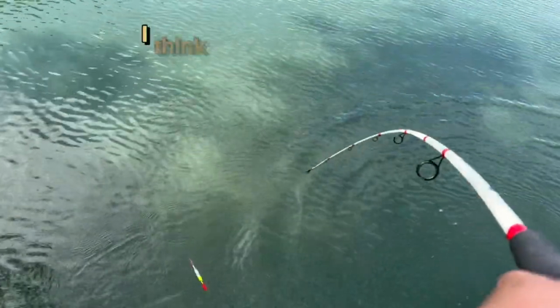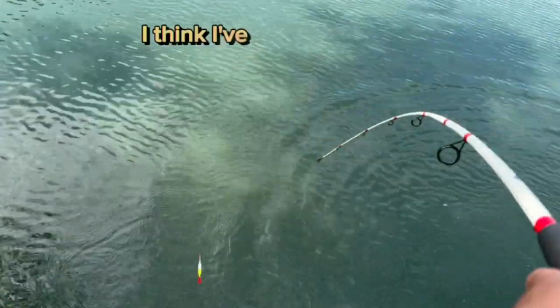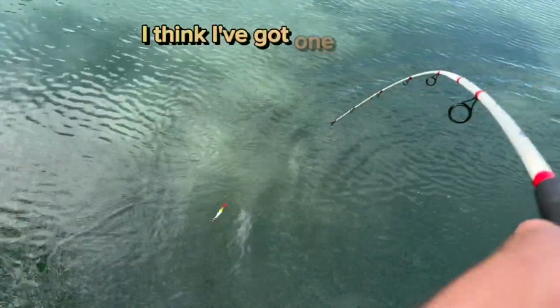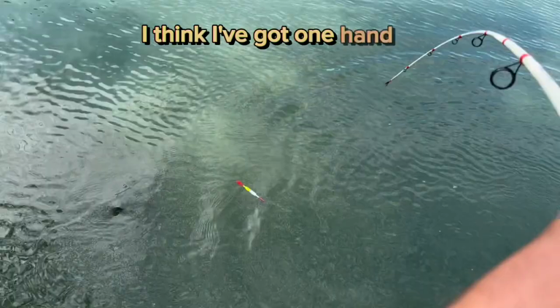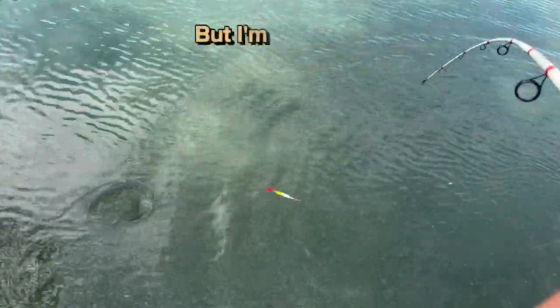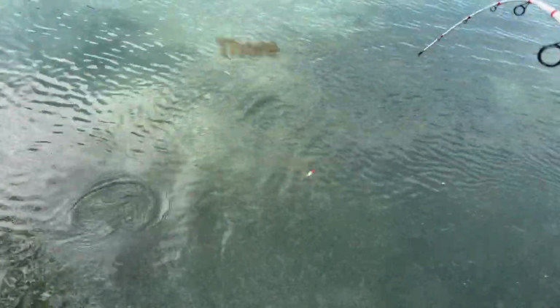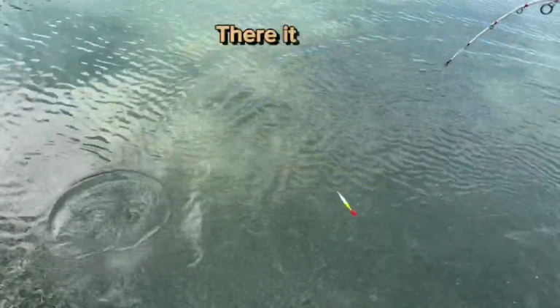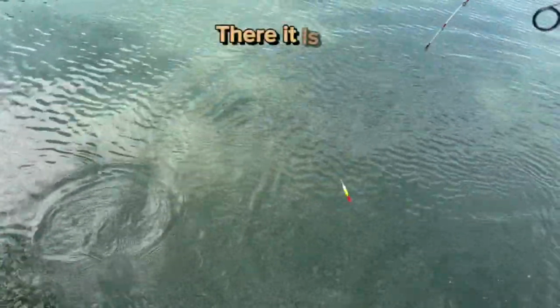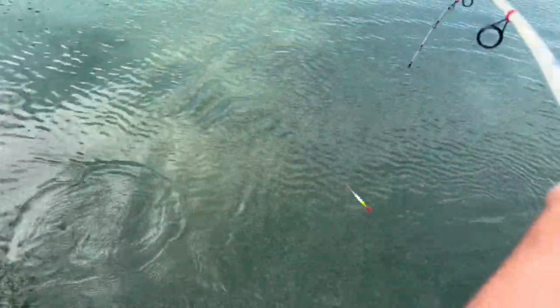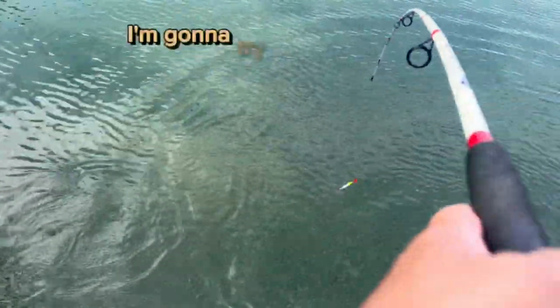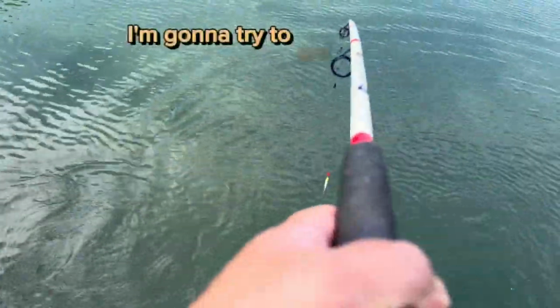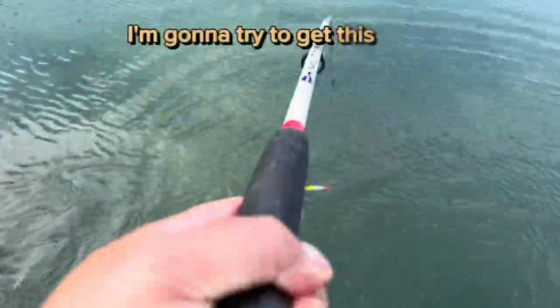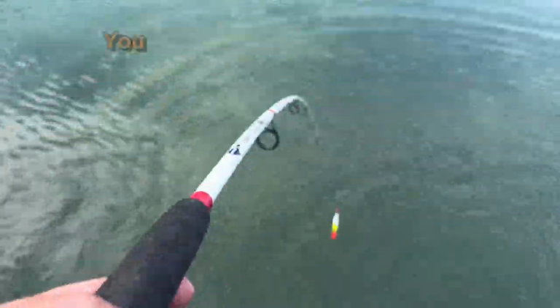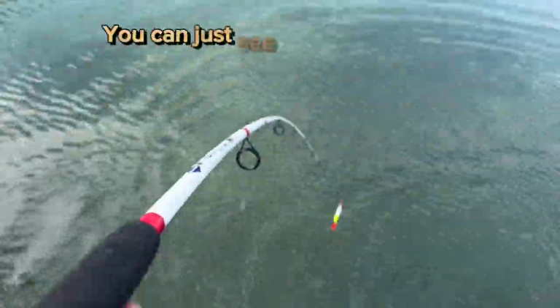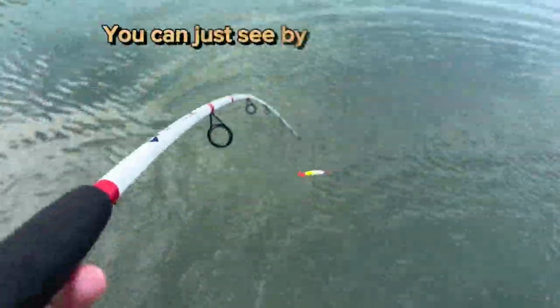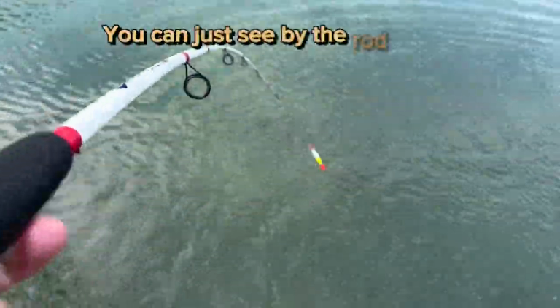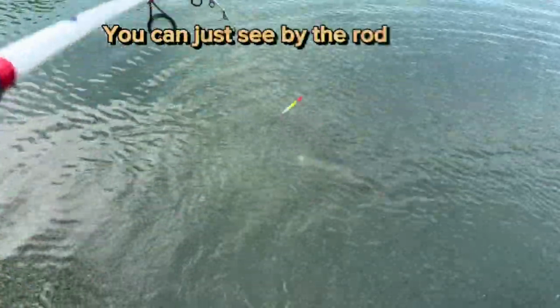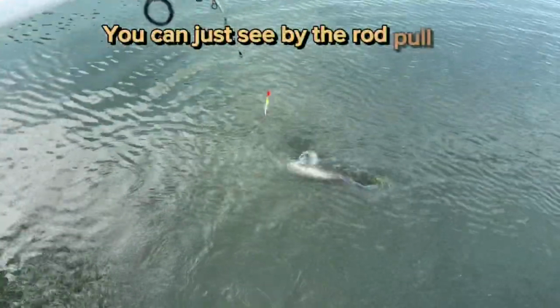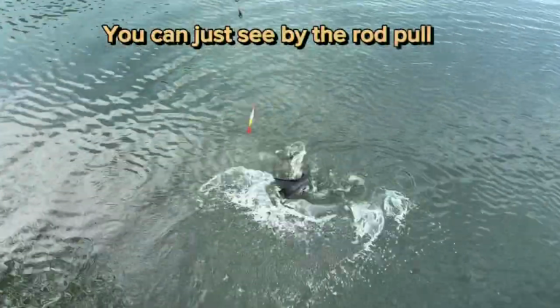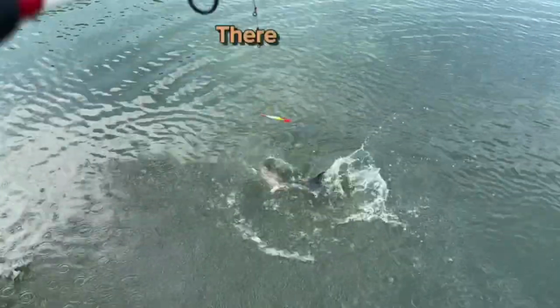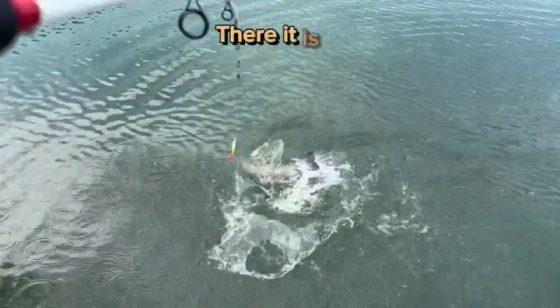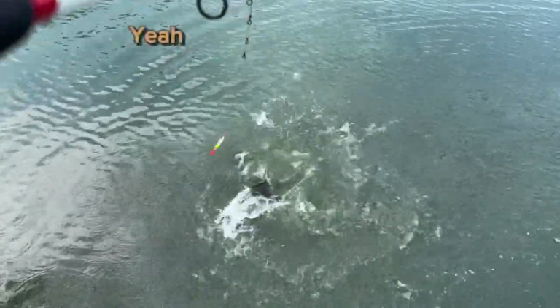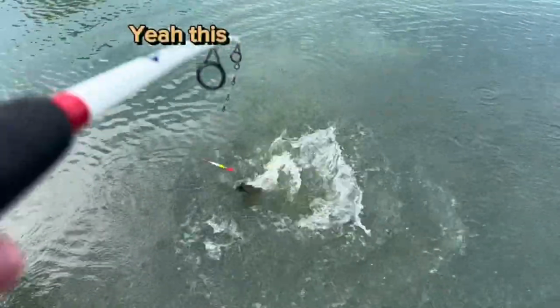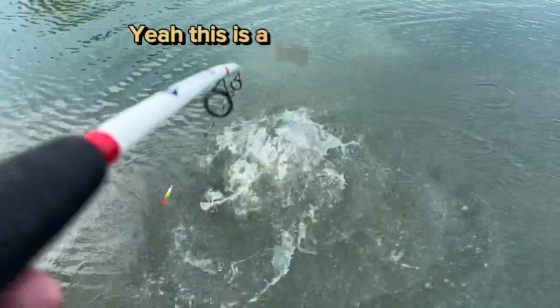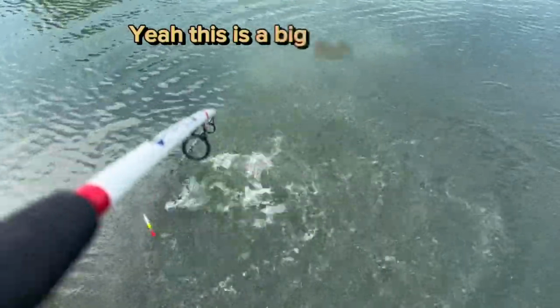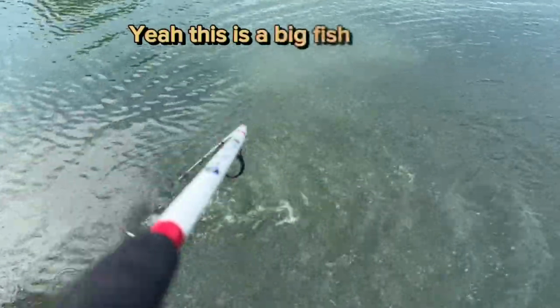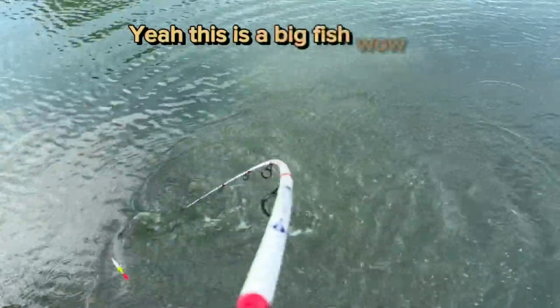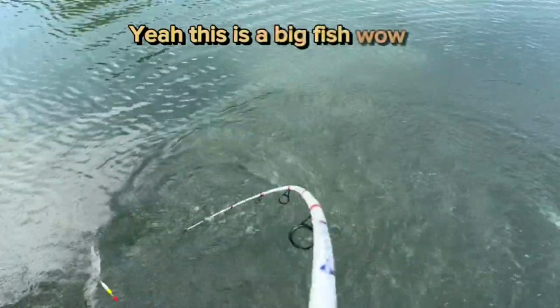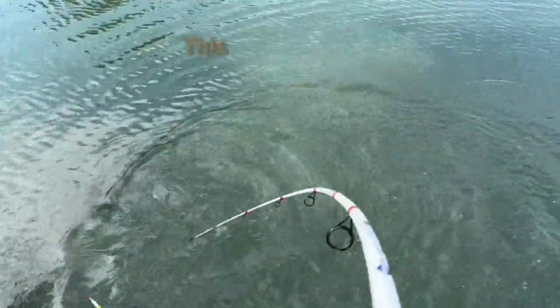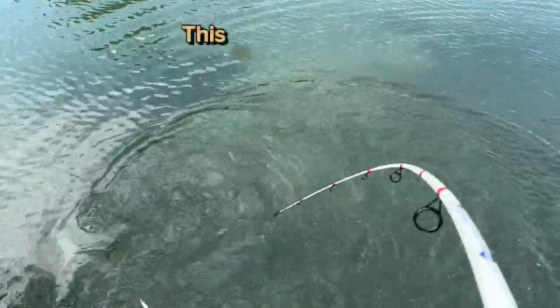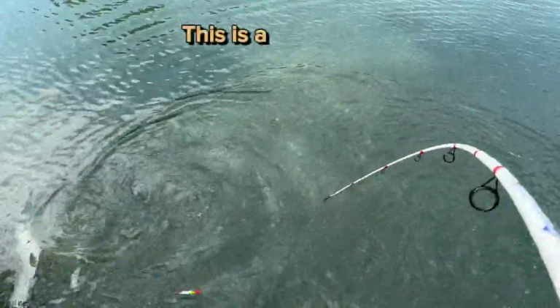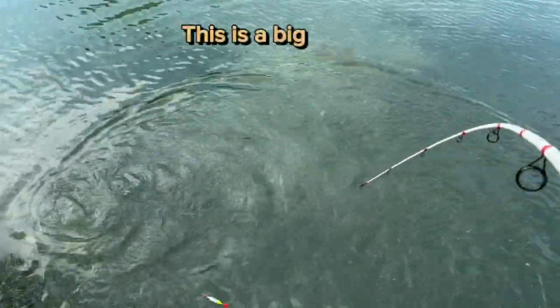I think I've got one, but I'm going to — there it is. I'm going to try to get this up. You can just see by the rod pull. There it is. Yeah, this is a big fish. Wow. This is a big dog.